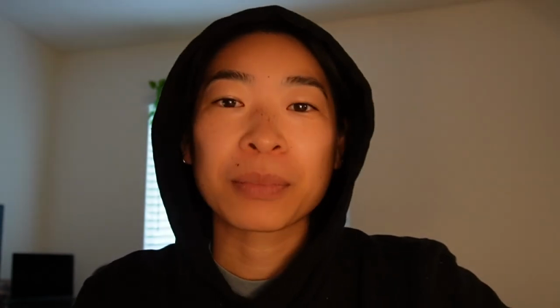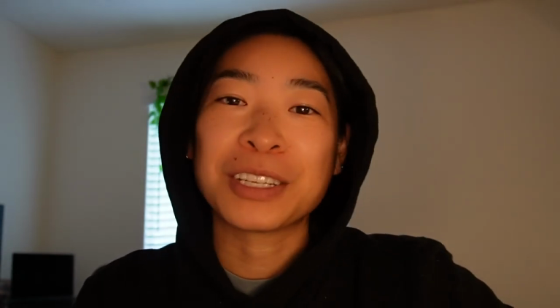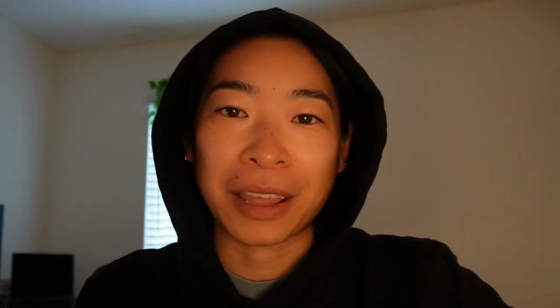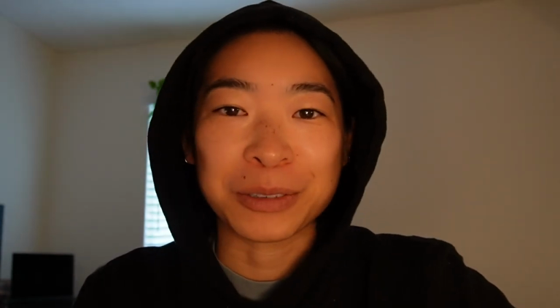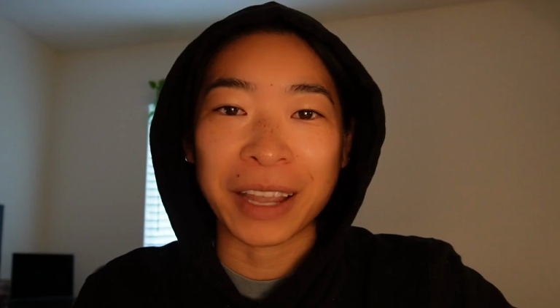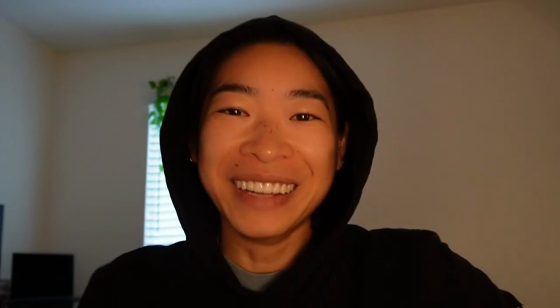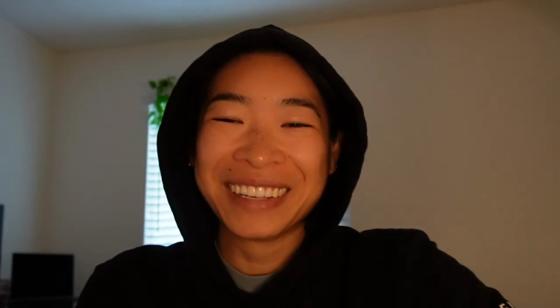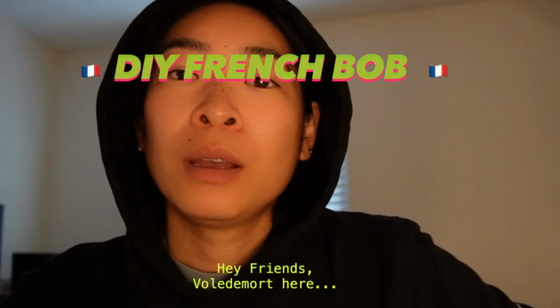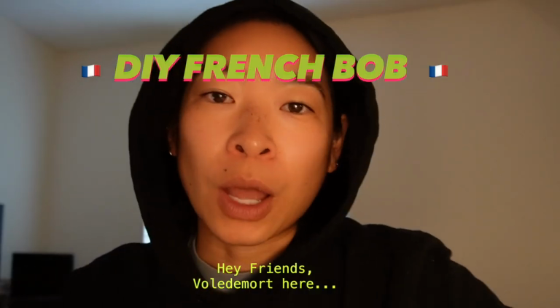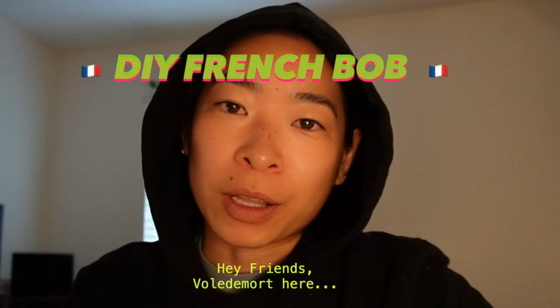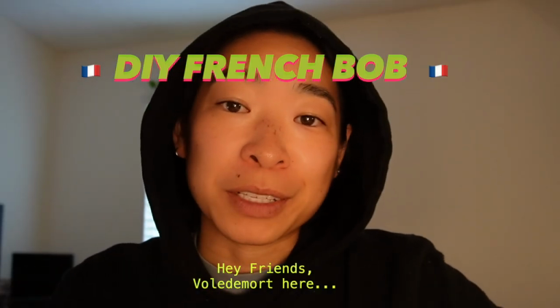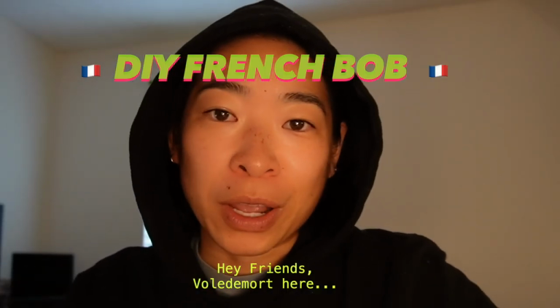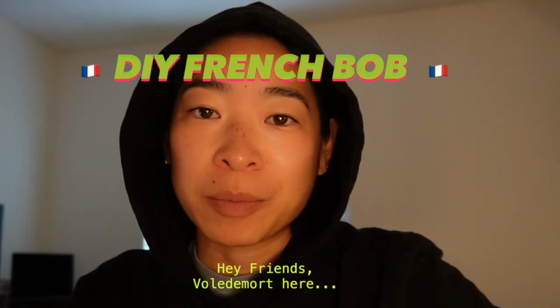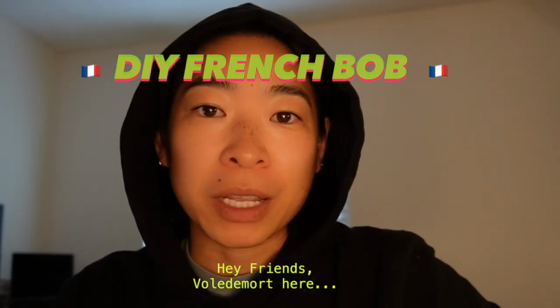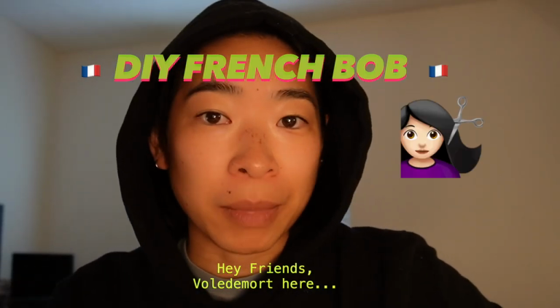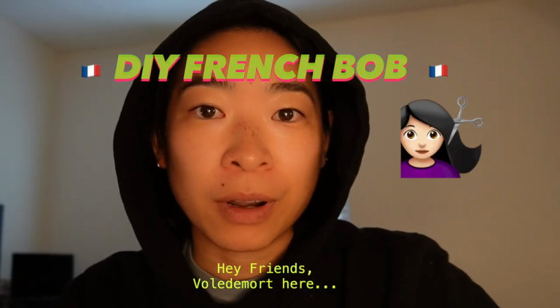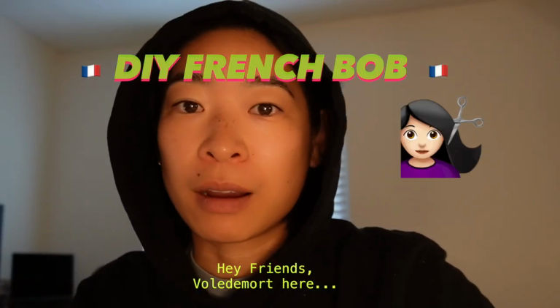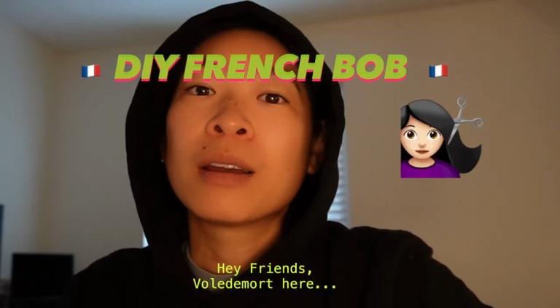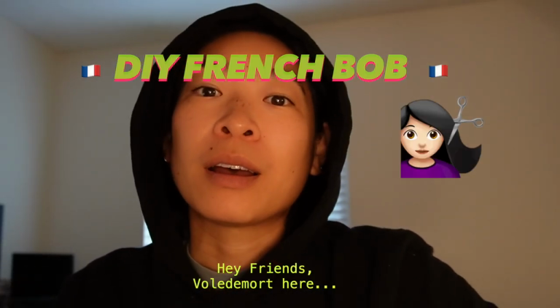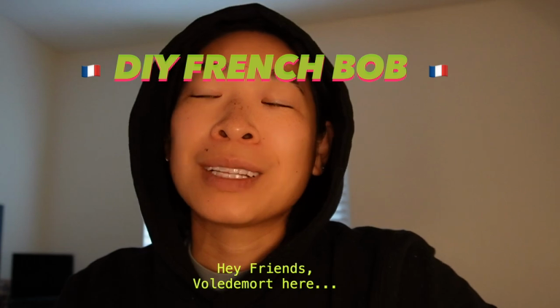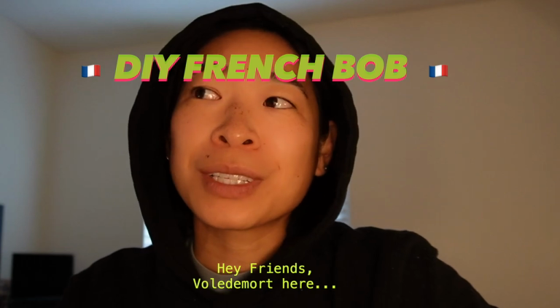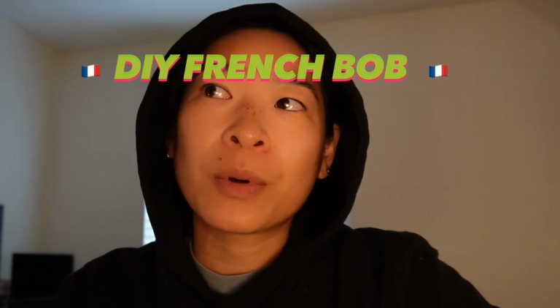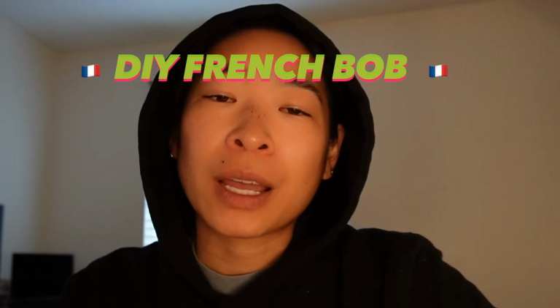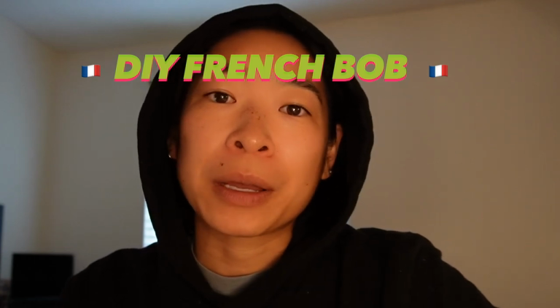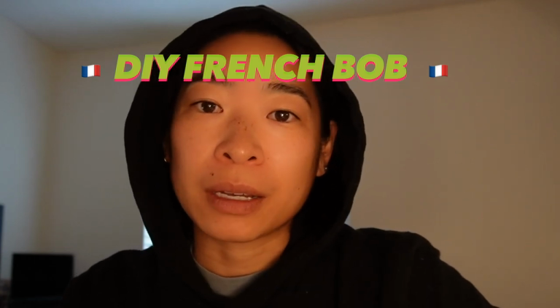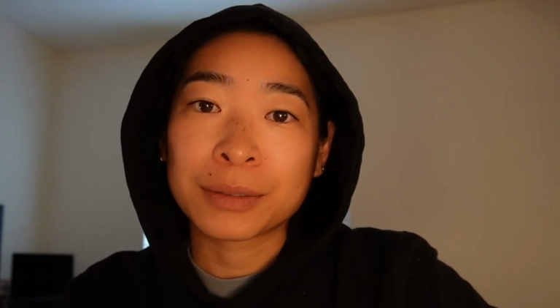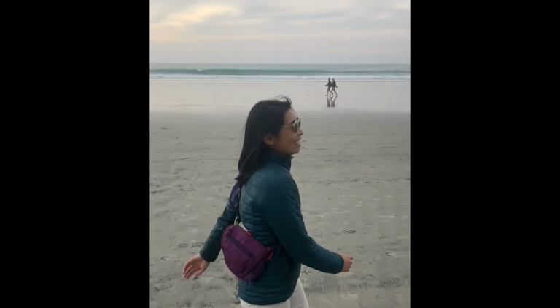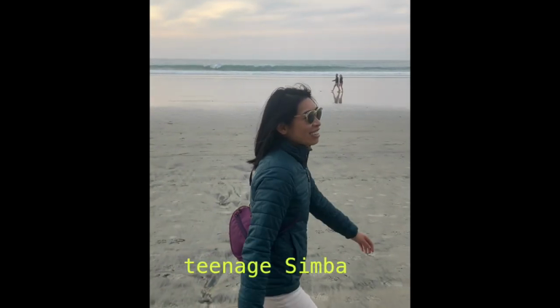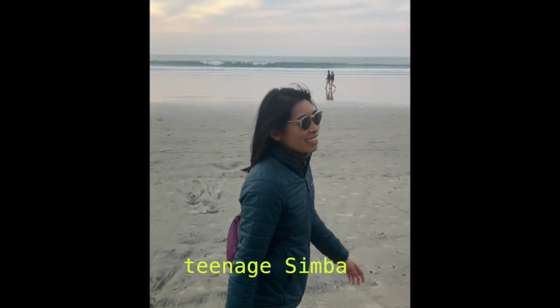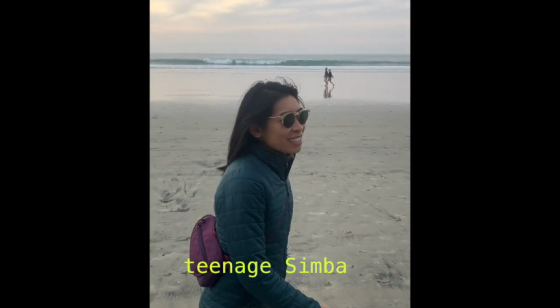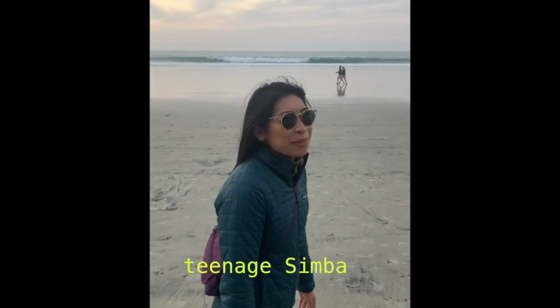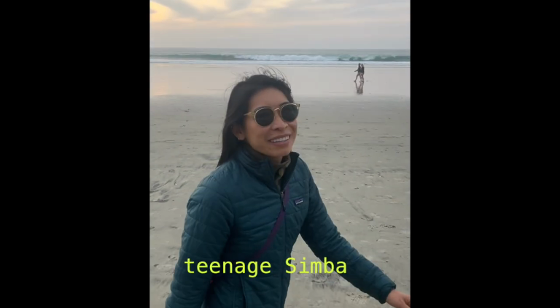The logic isn't there. Don't try and find it. Hello and welcome to this video. It's about me cutting my own hair. Let's just say that I wanted a haircut because of my teenage Simba face.